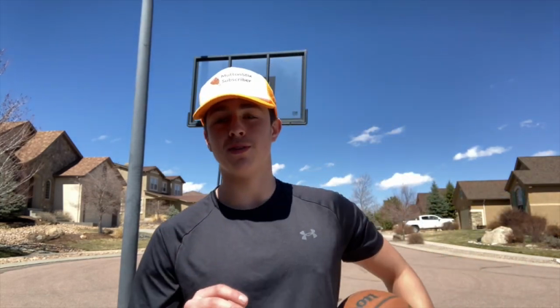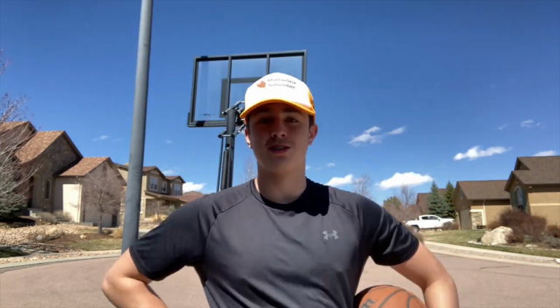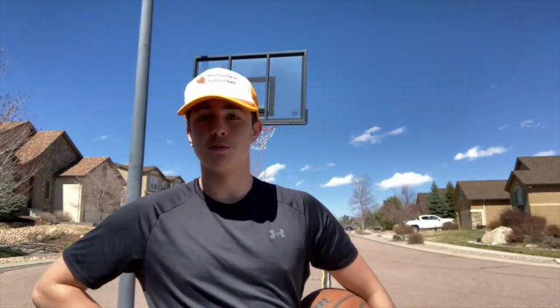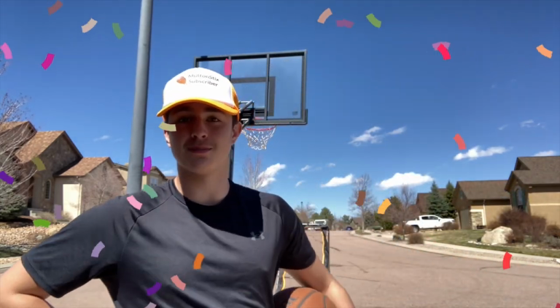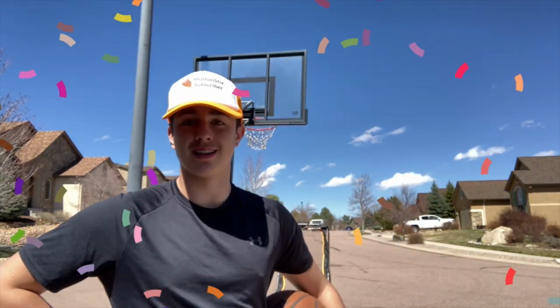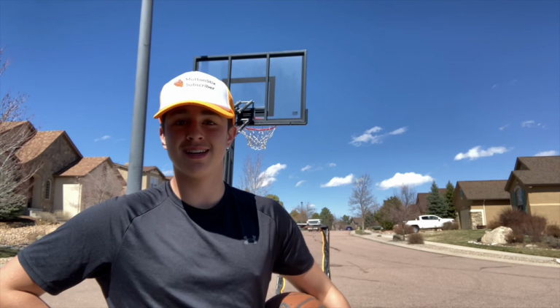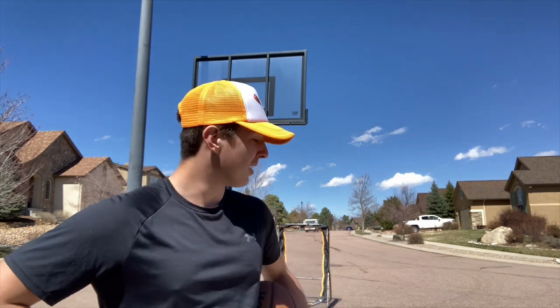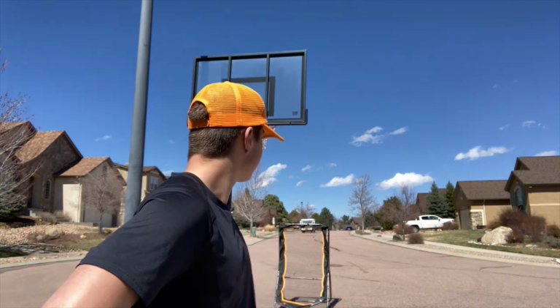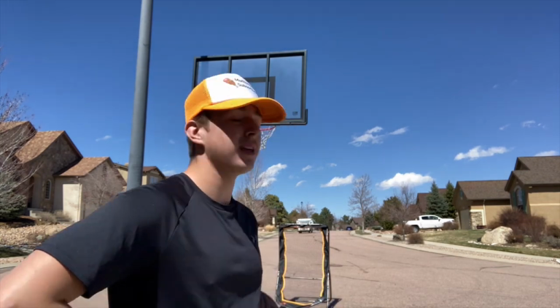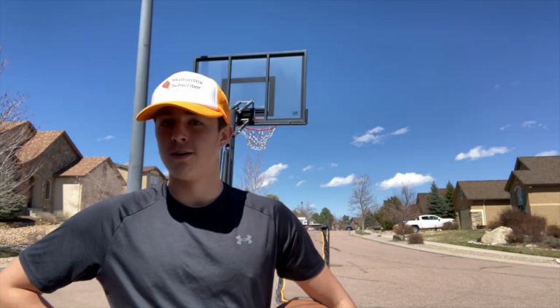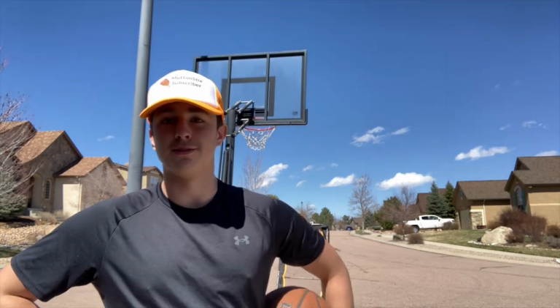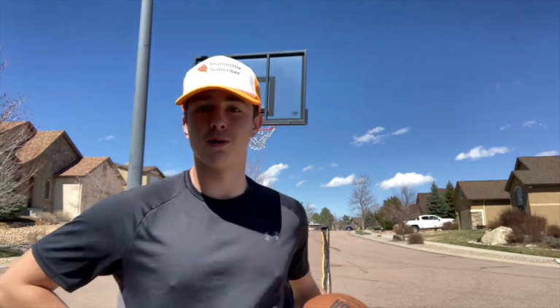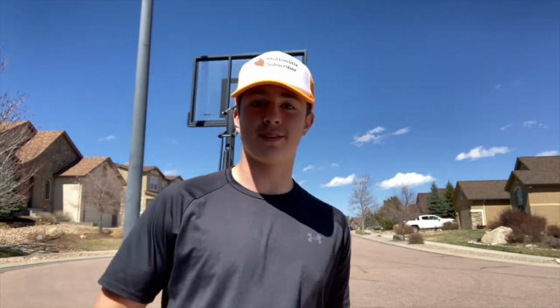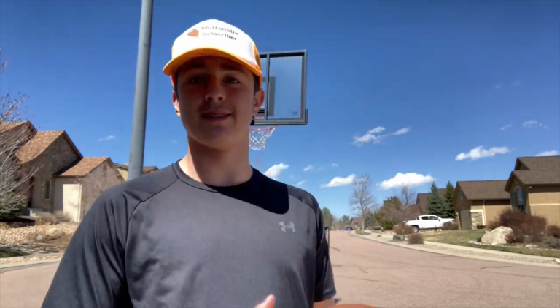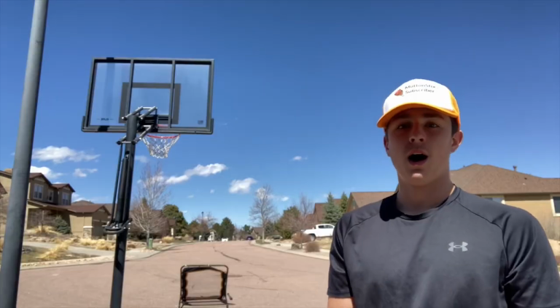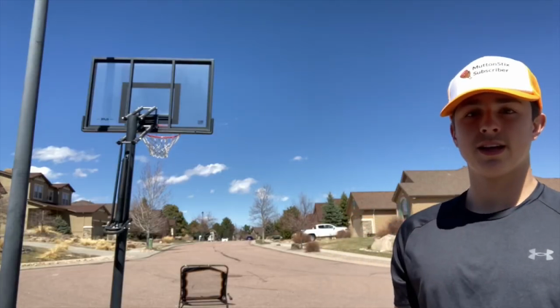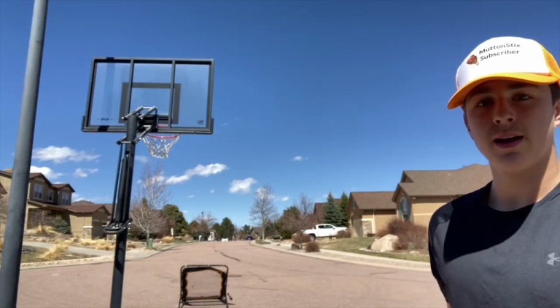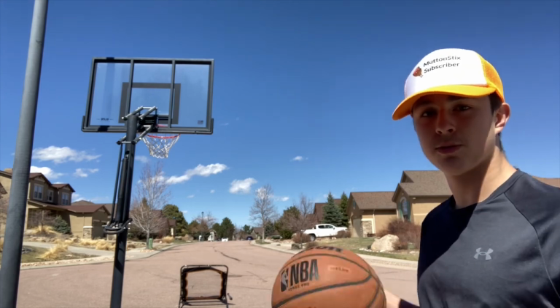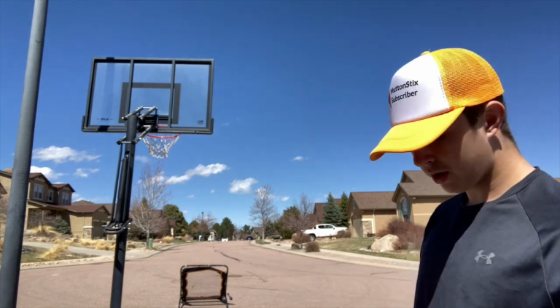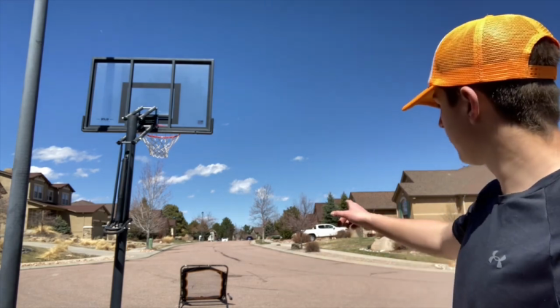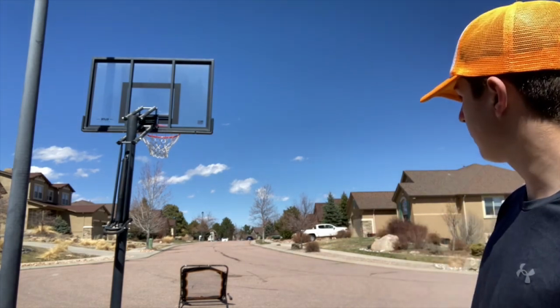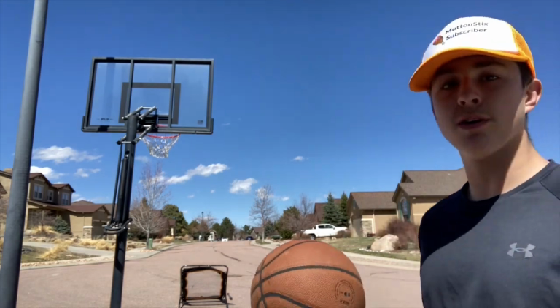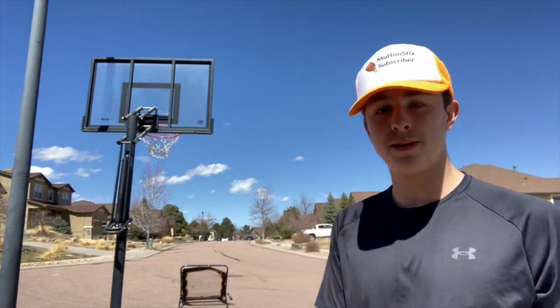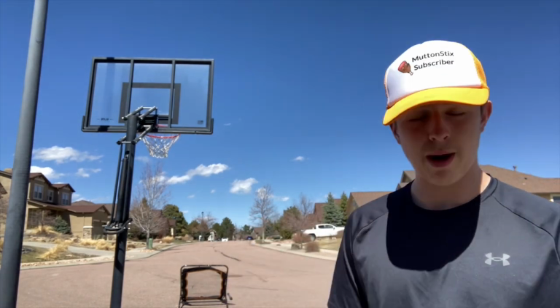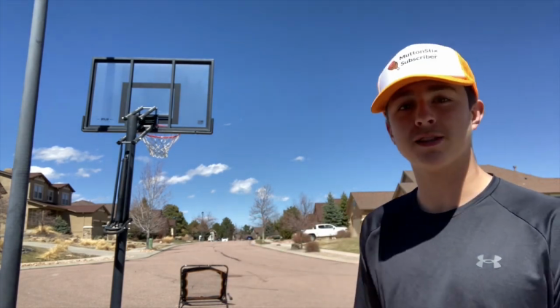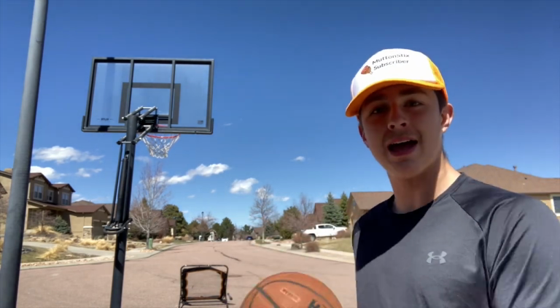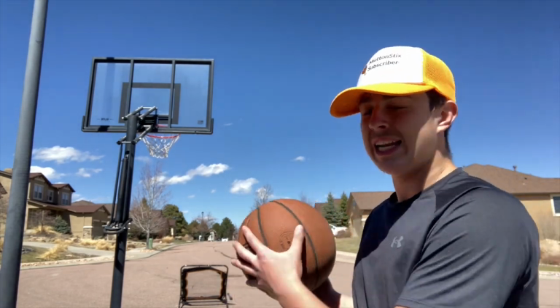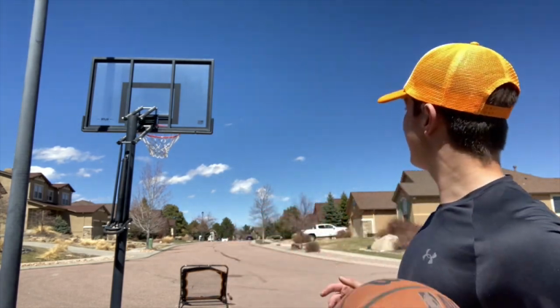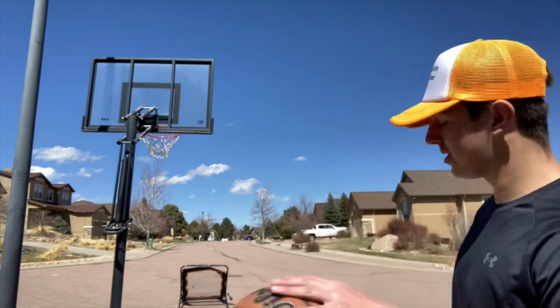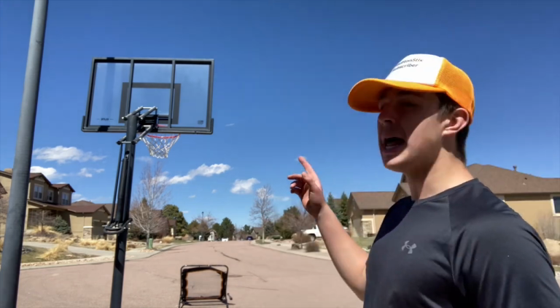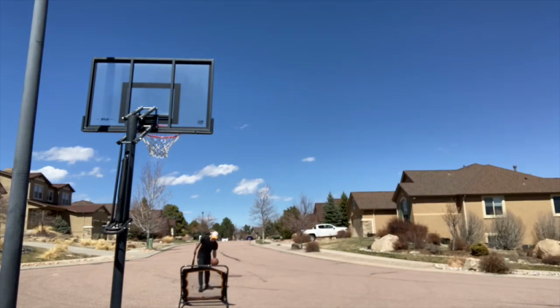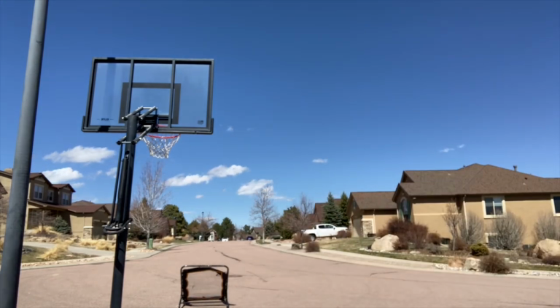The sledgehammer one is officially being moved up to the one thousand dollar place, so the rebounder backward shot is now five hundred dollars. We're going on to ten thousand dollars next. For this last one I have to roll it off the rebounder, let it bounce back to me, grab a baseball bat, and hit it into the net.